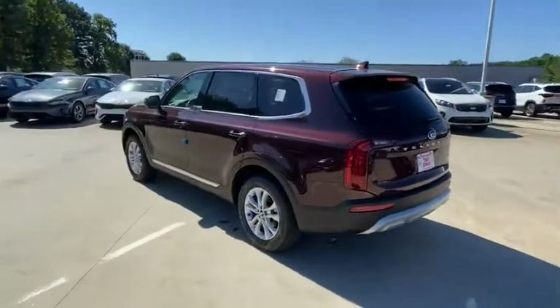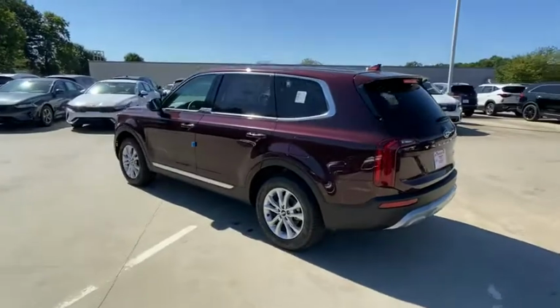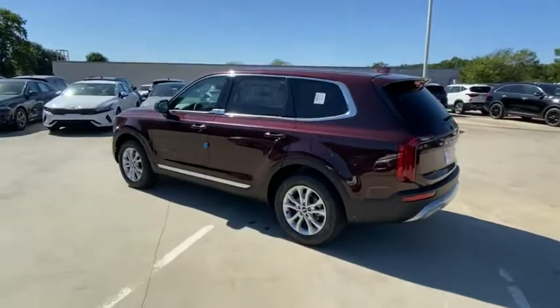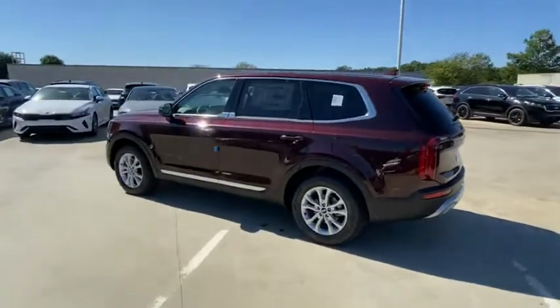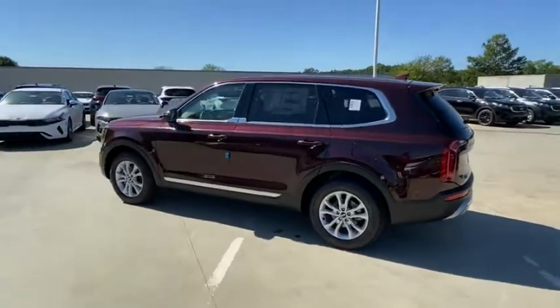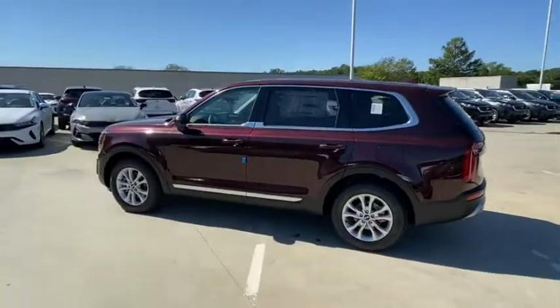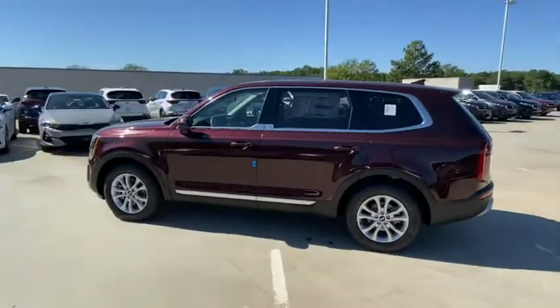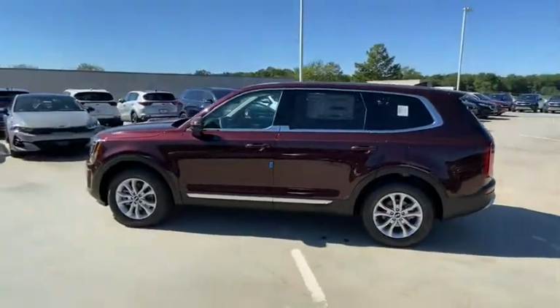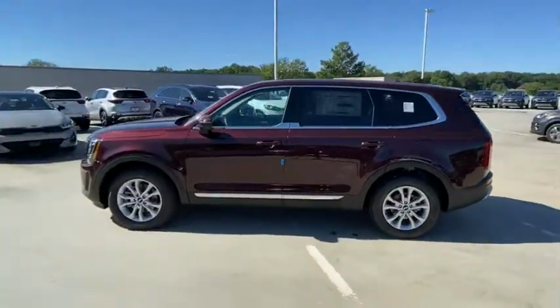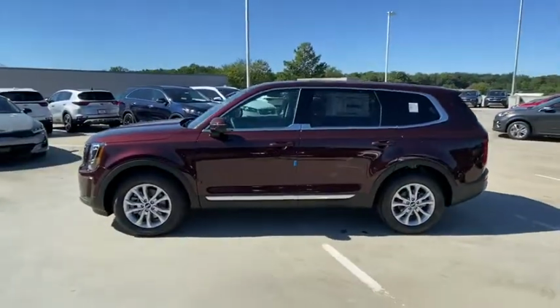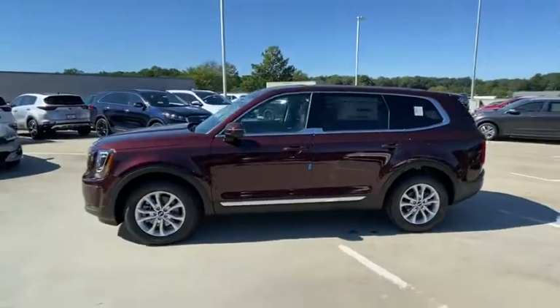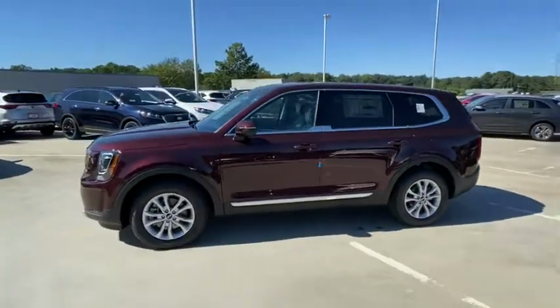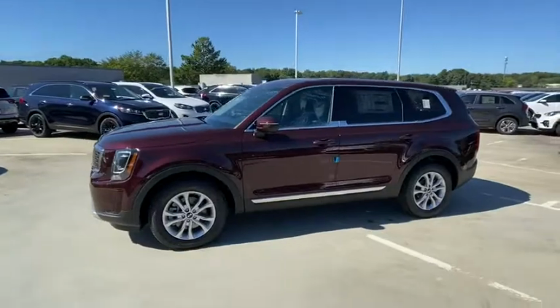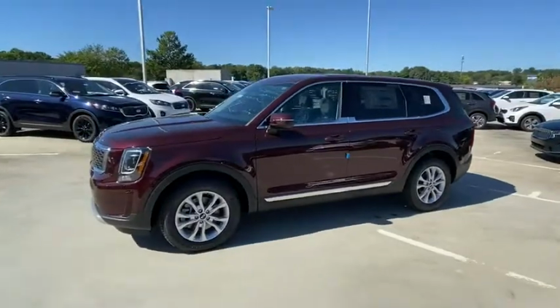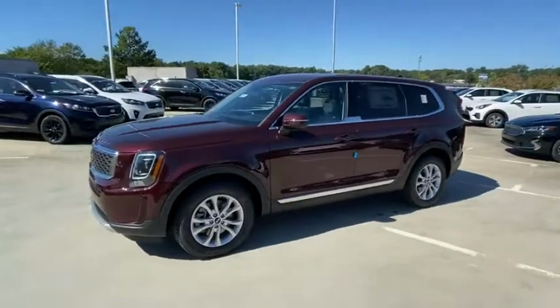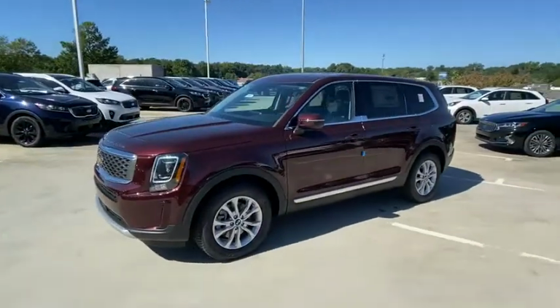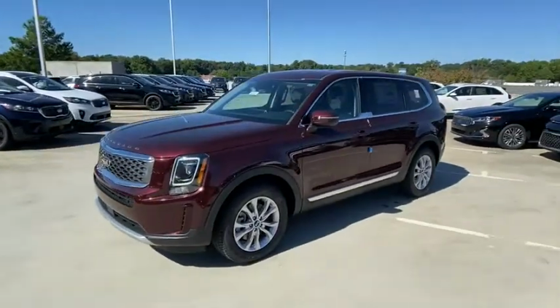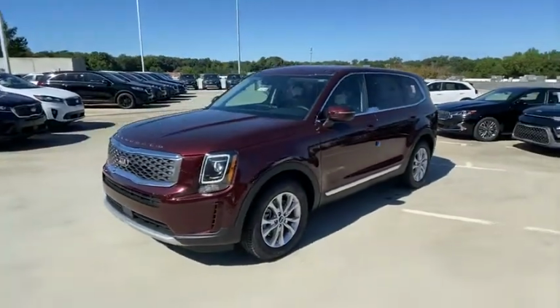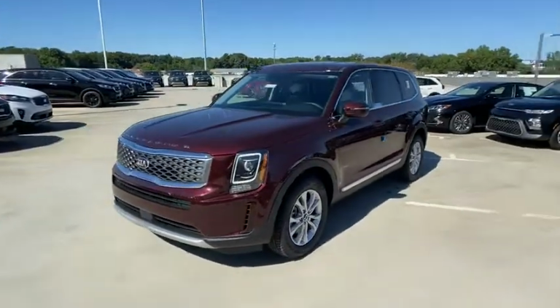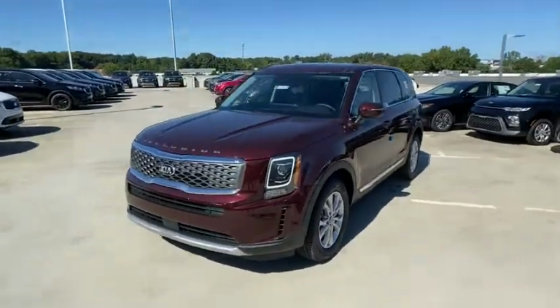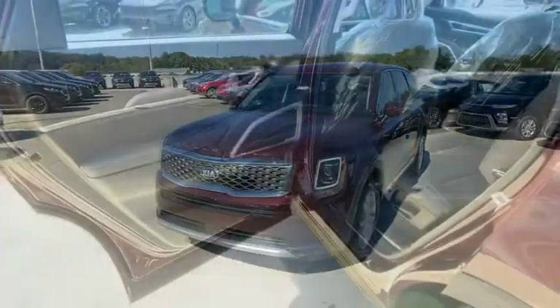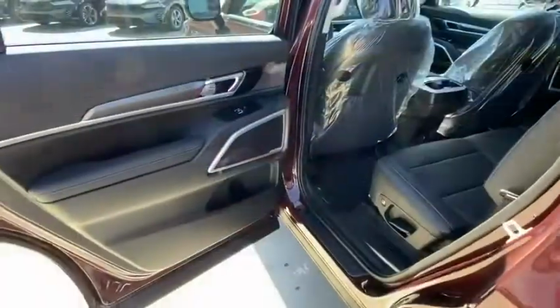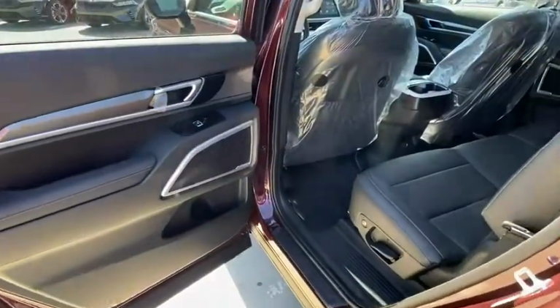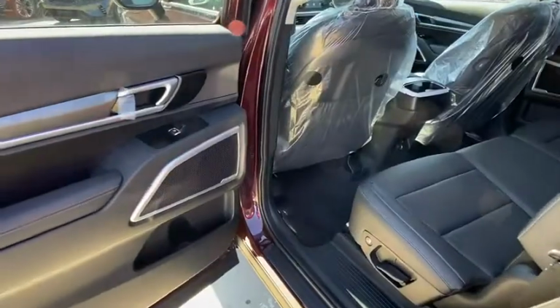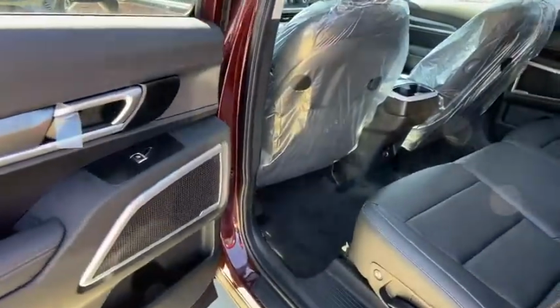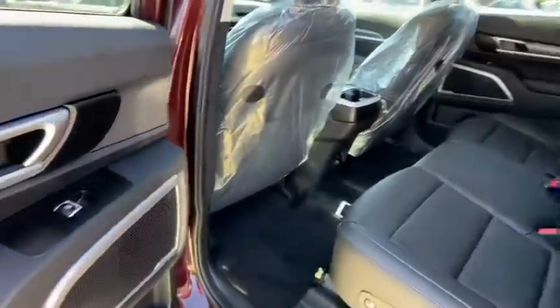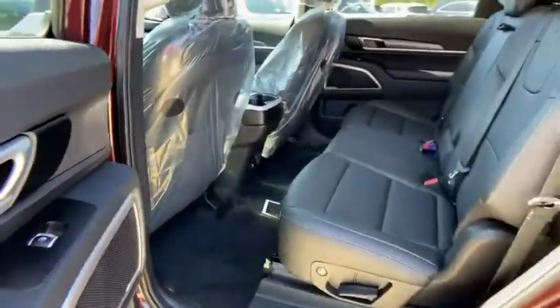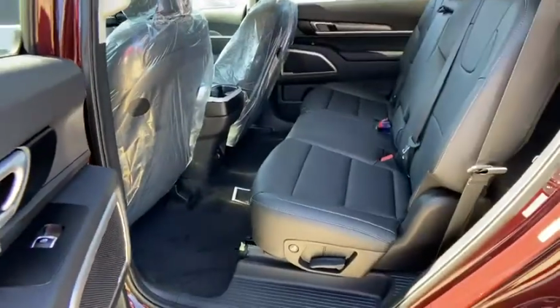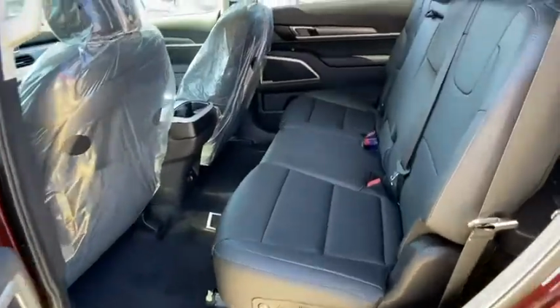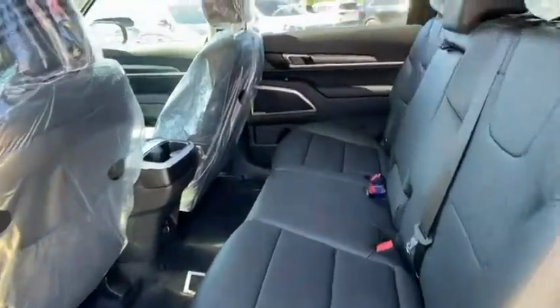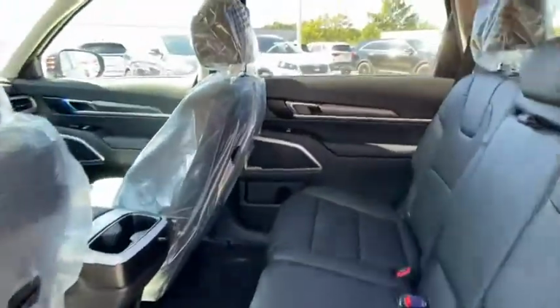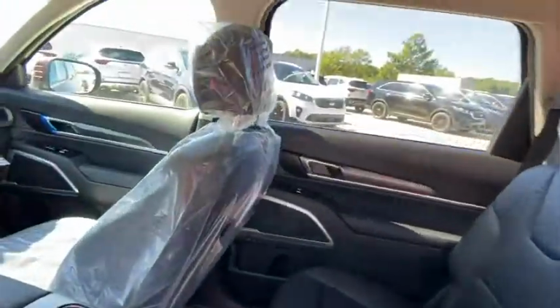Here are some of this vehicle's great options: leather-wrapped steering wheel, front wheel drive, trip computer, day and night rear view mirror, outside temperature gauge, front bucket seats, engine immobilizer, tinted glass, and a four-piece floor mat set.